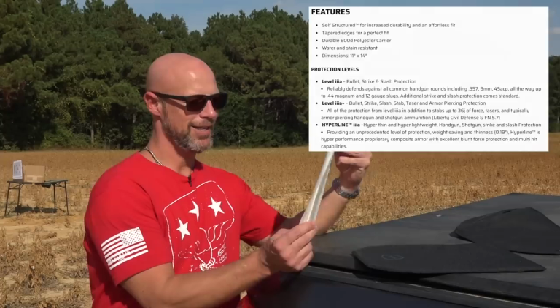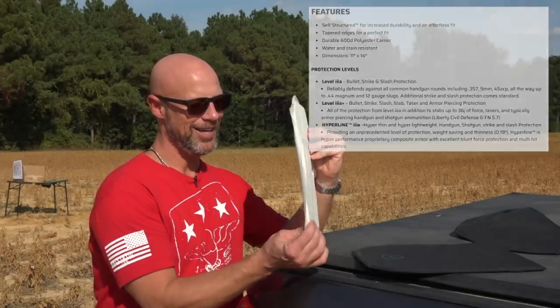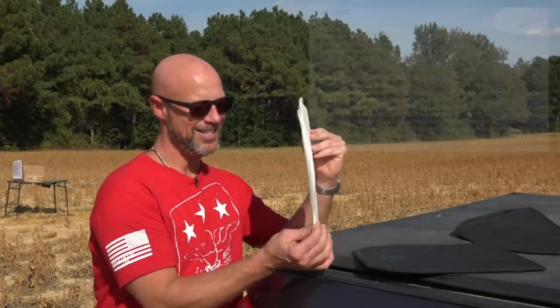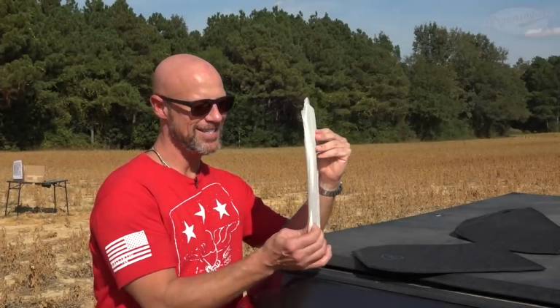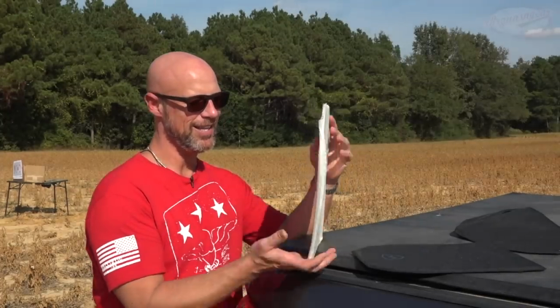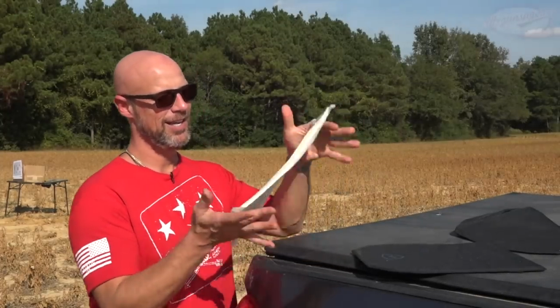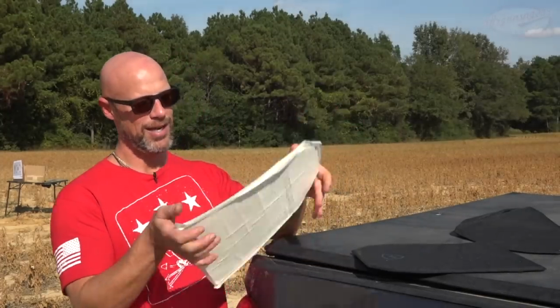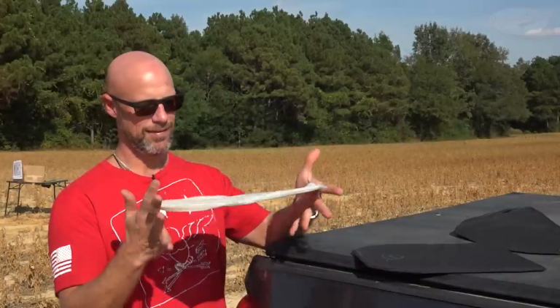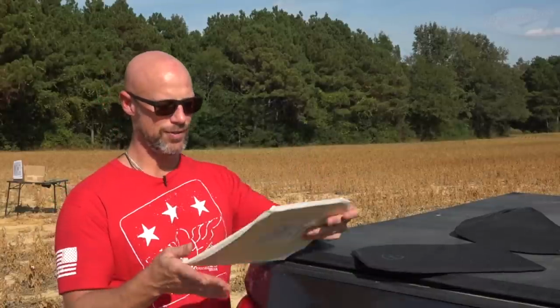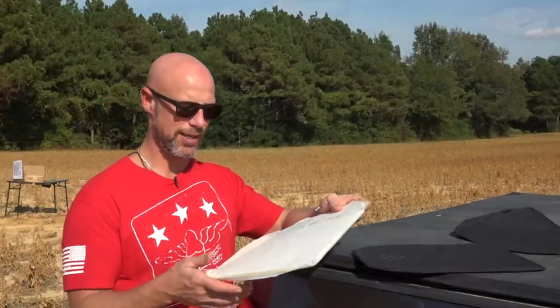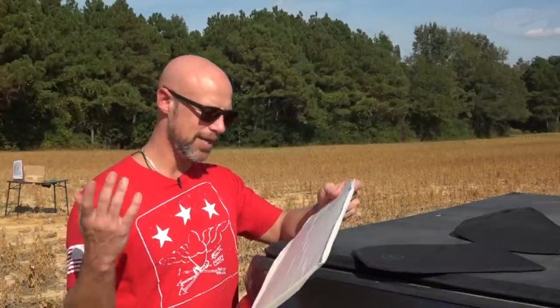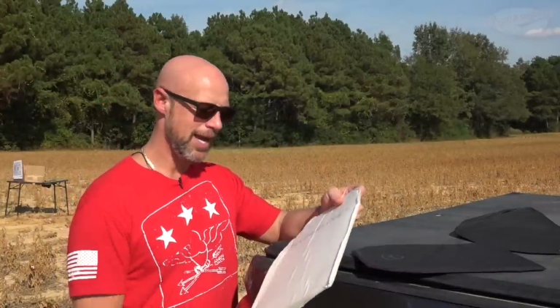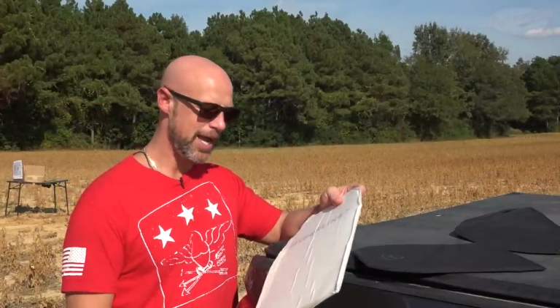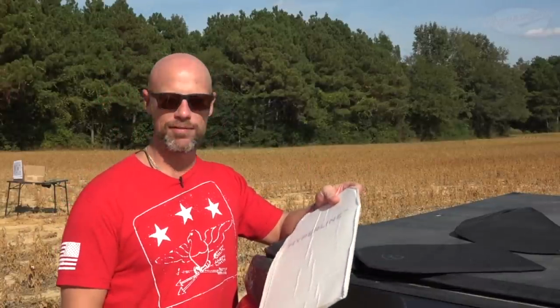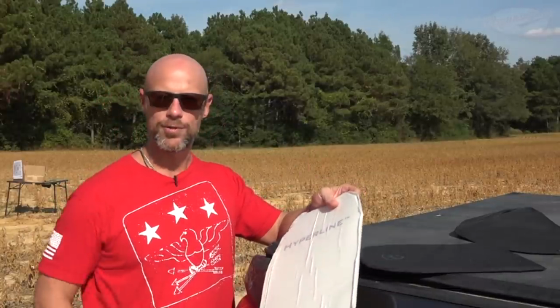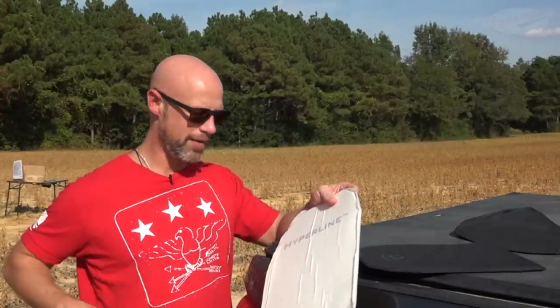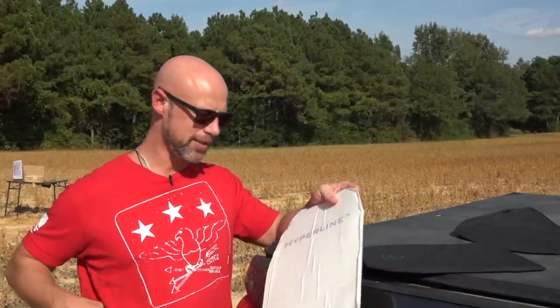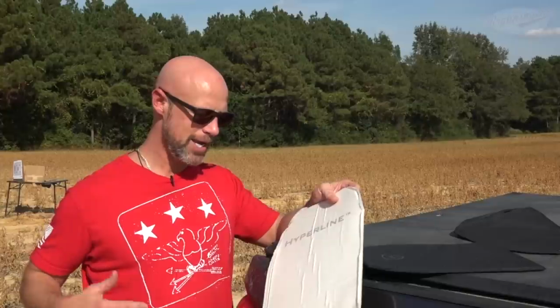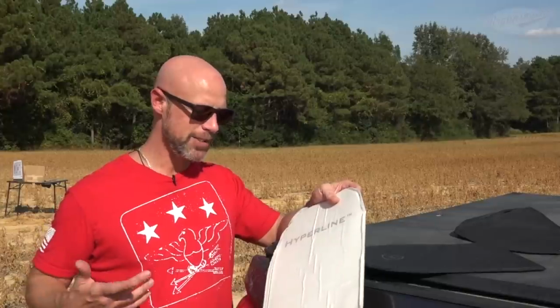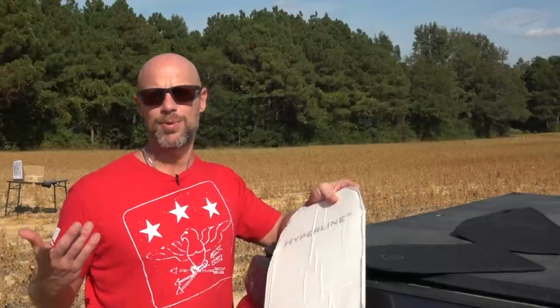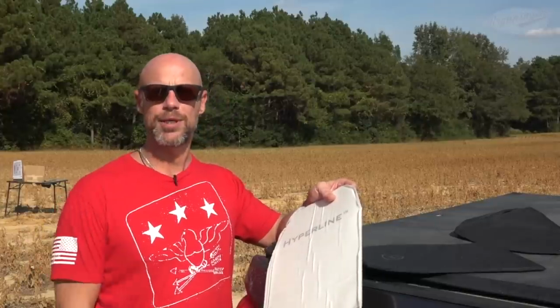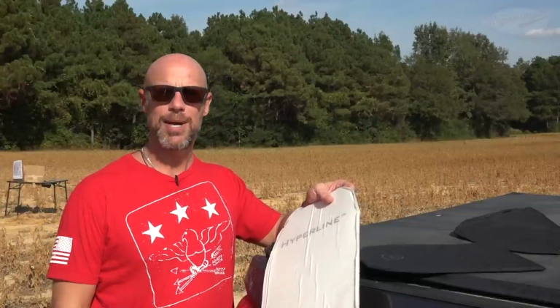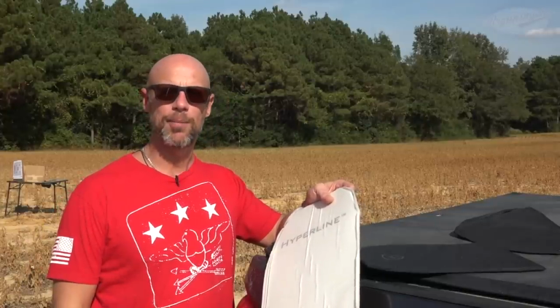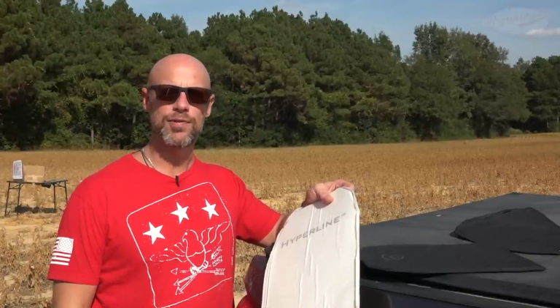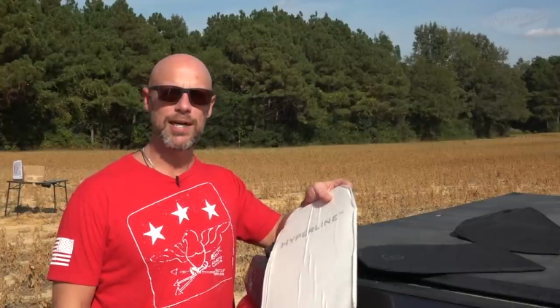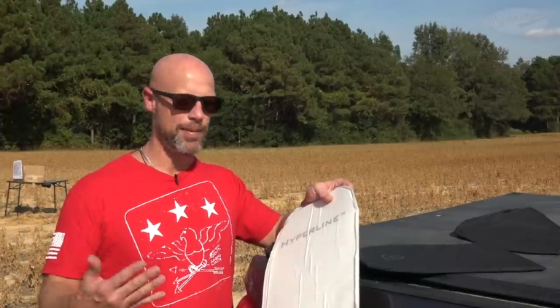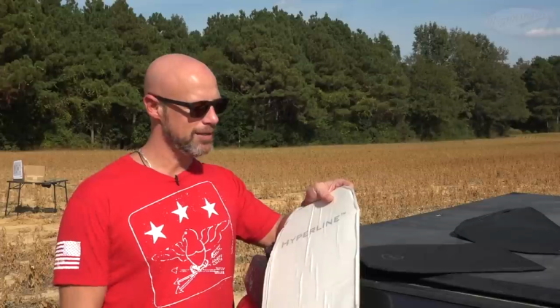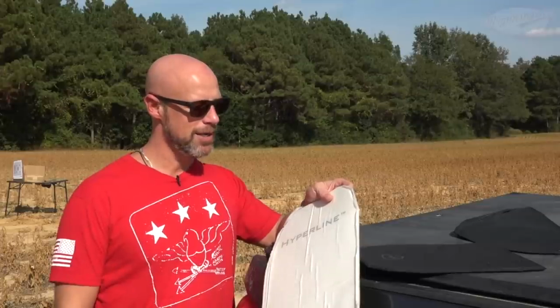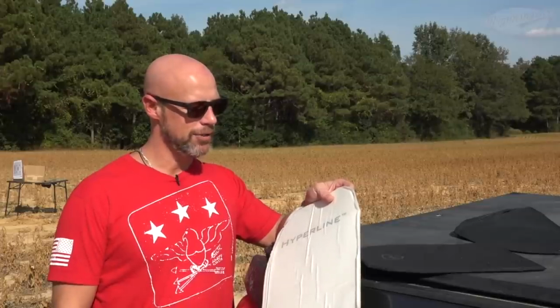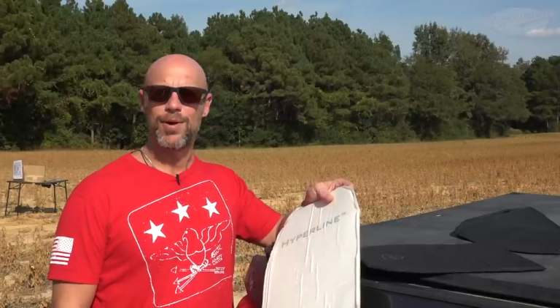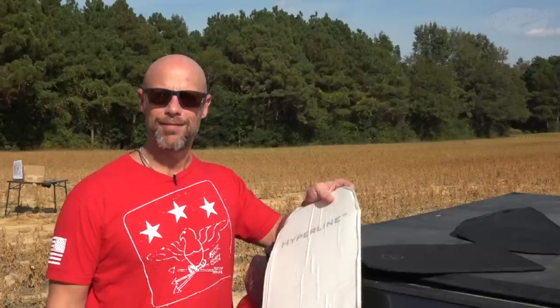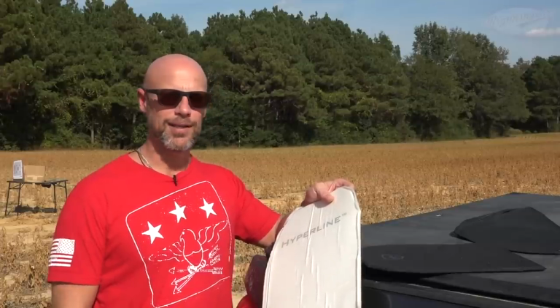This thing right here is insanely thin and weighs virtually nothing. I would say it weighs half of what most competitive offerings weigh, which is important, particularly in backpack armor. If you're carrying a backpack a lot, you don't want a heavy weight in there.